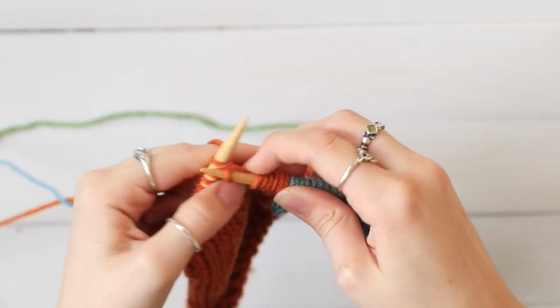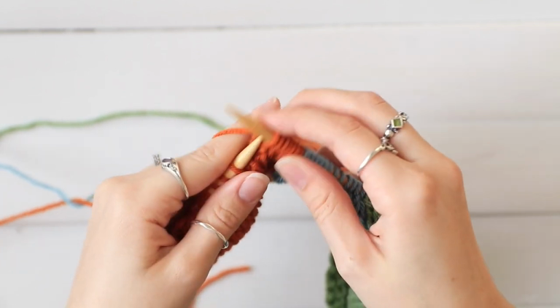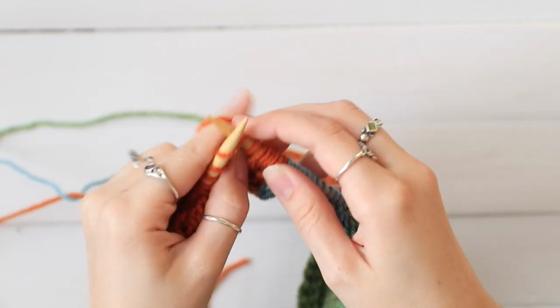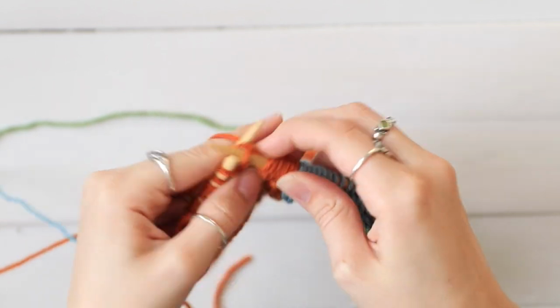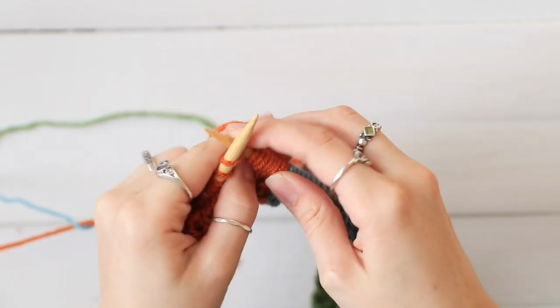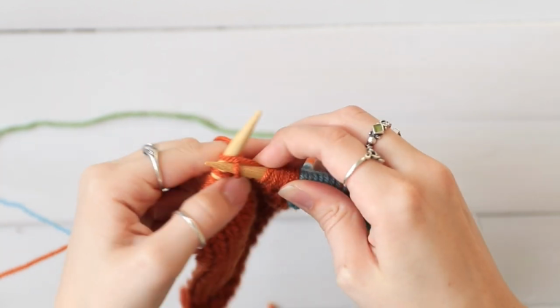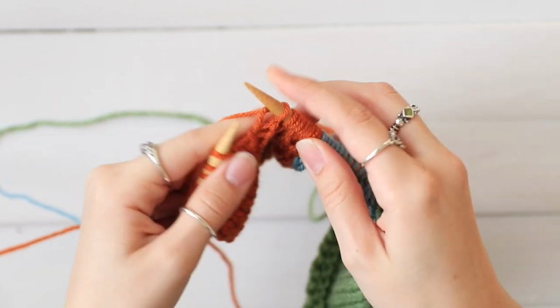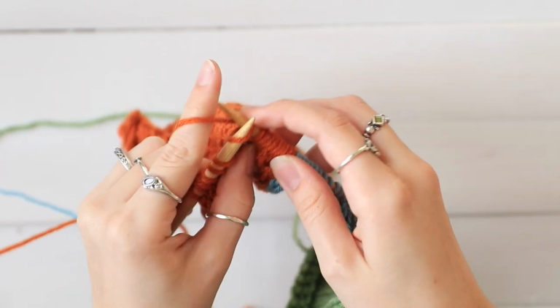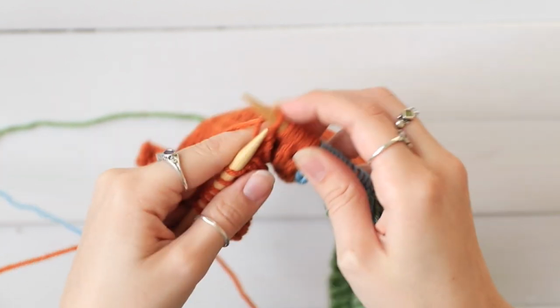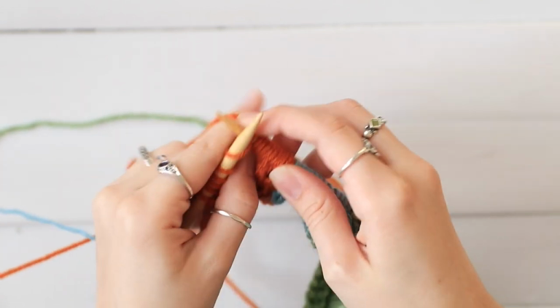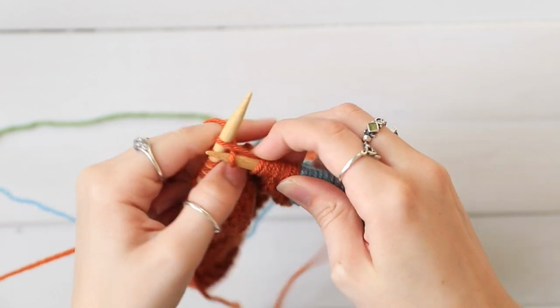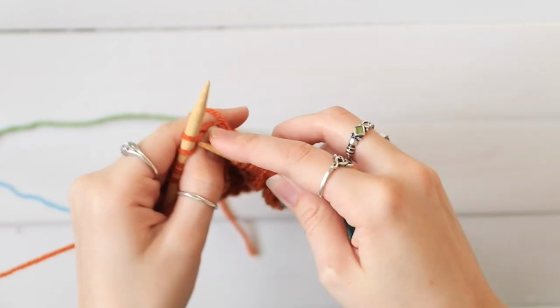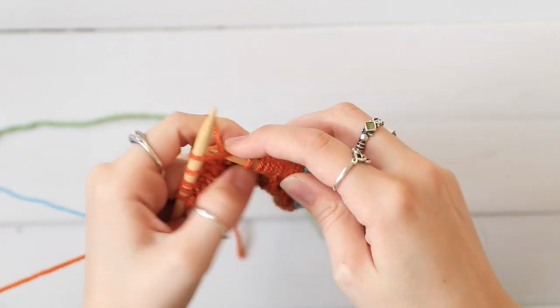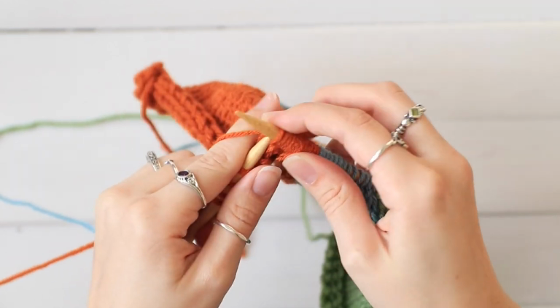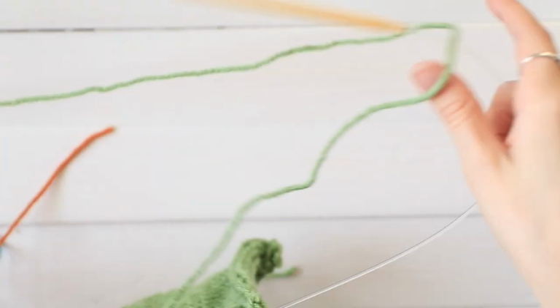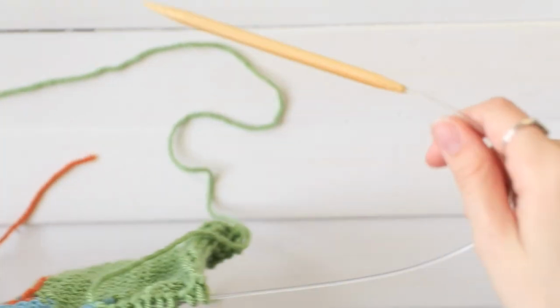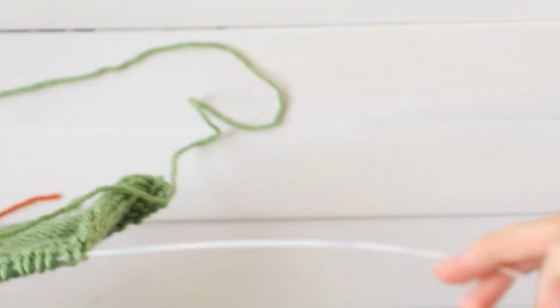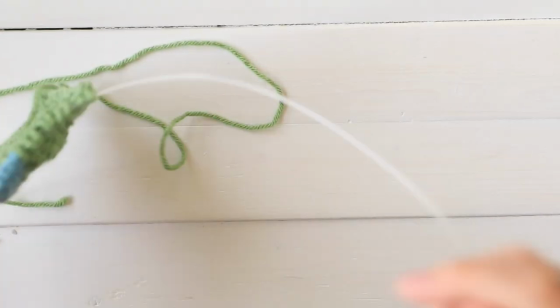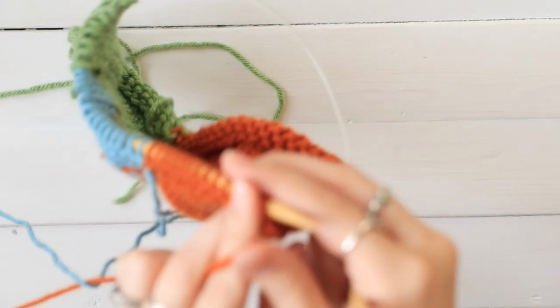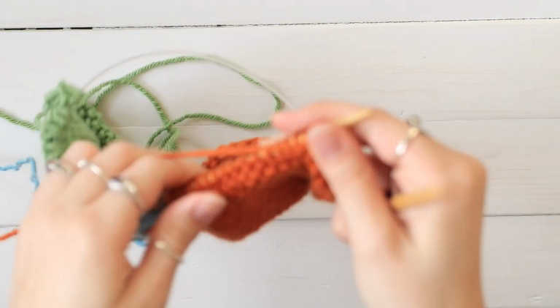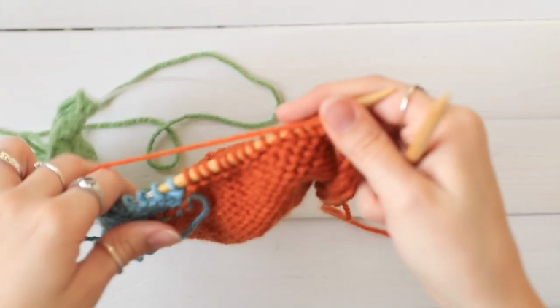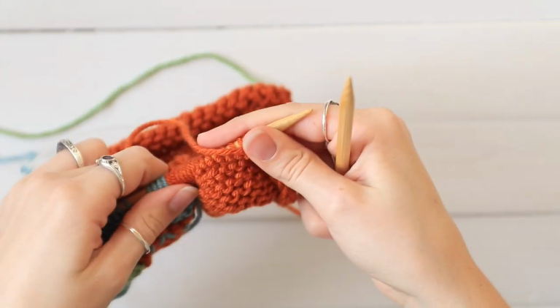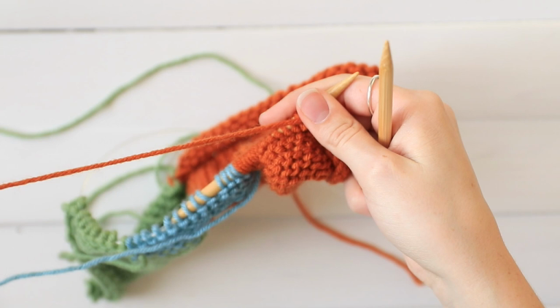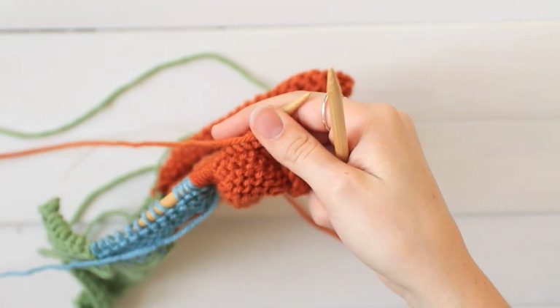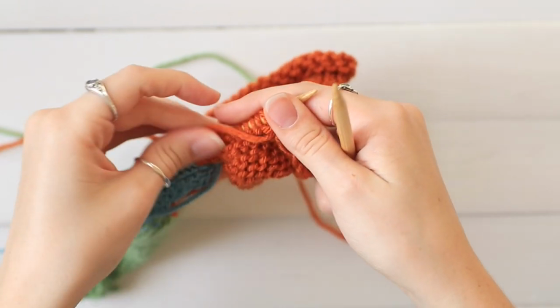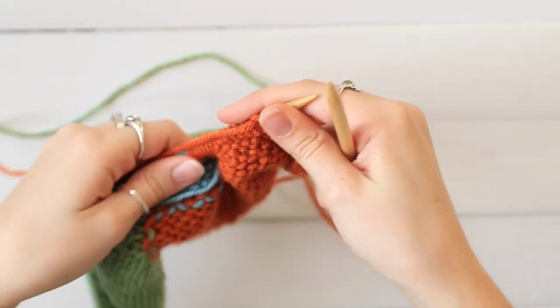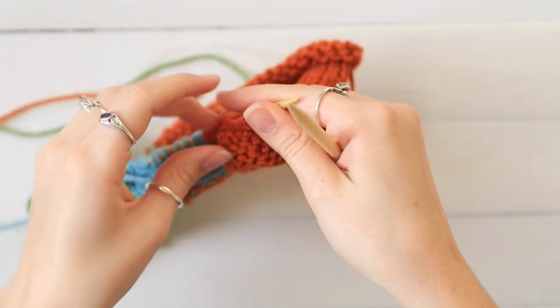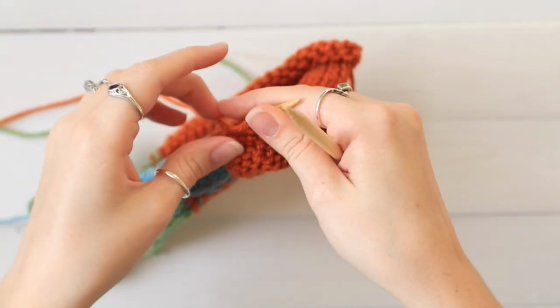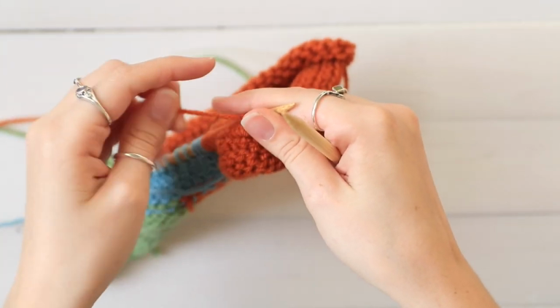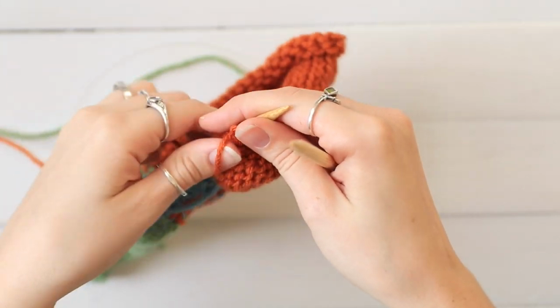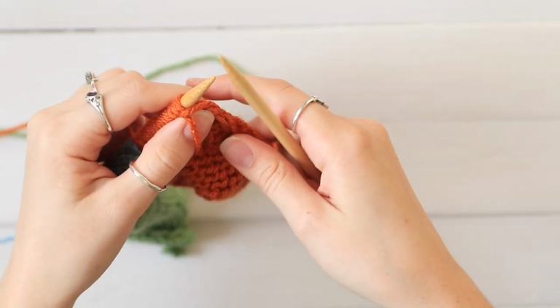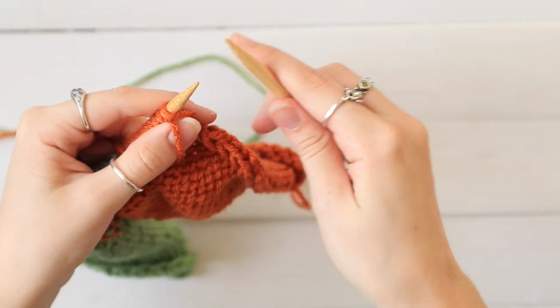And then finish knitting until you either finish your row or you reach another color change. Then turn your work over, and you're going to do the same thing on the wrong side.